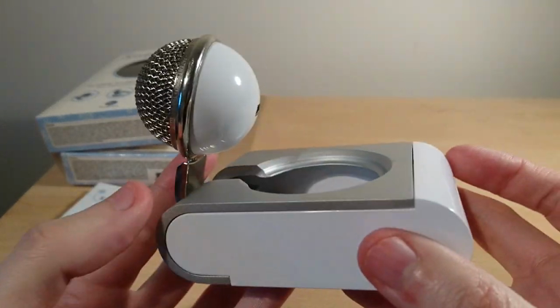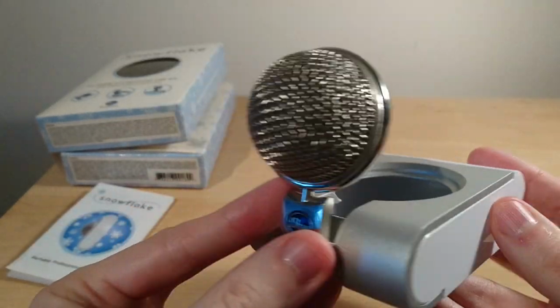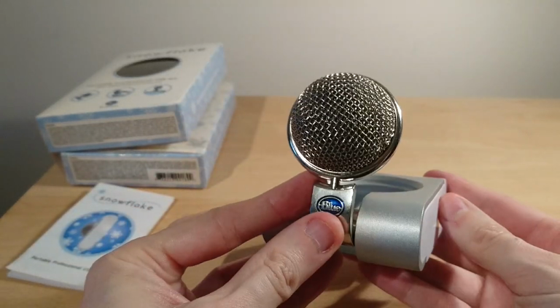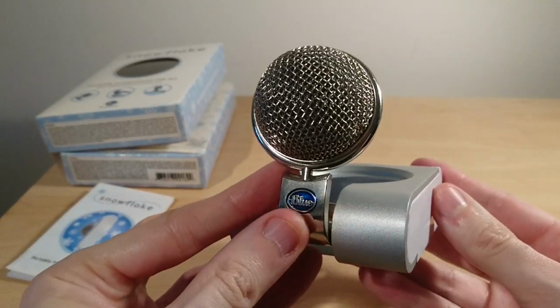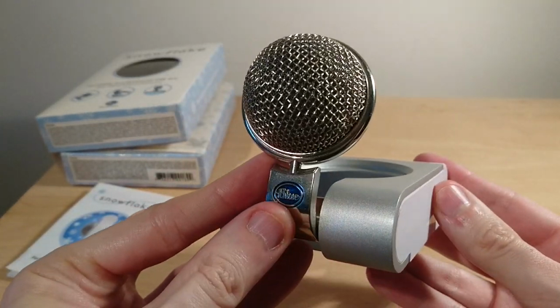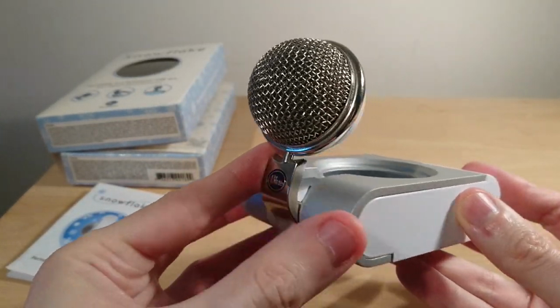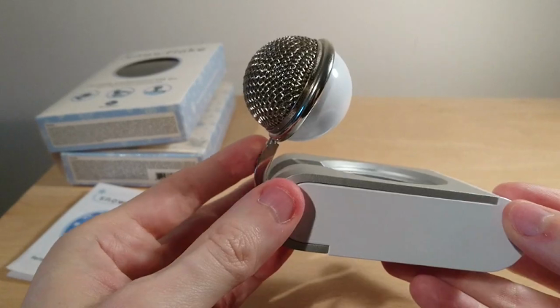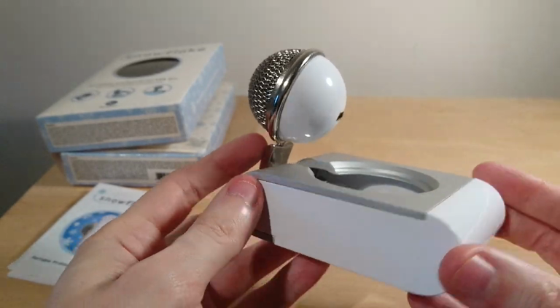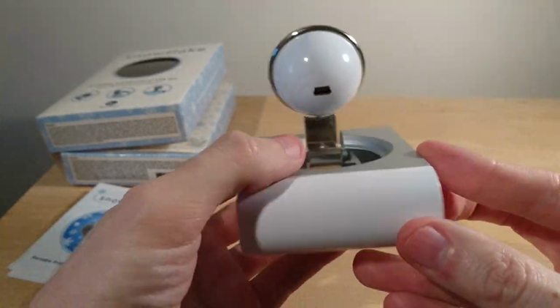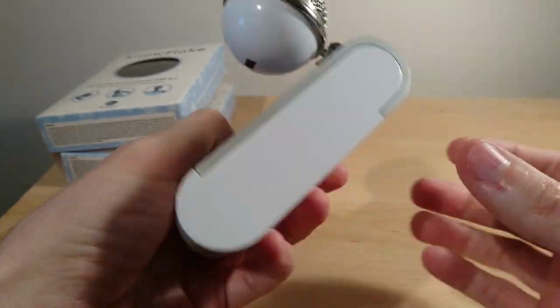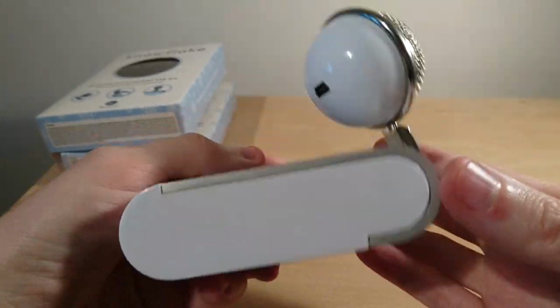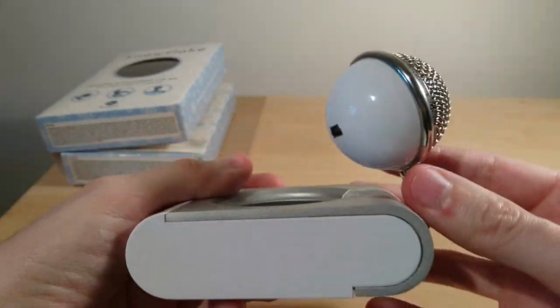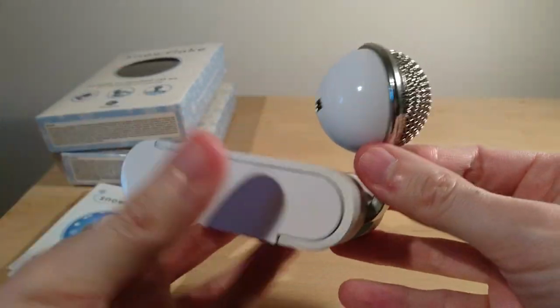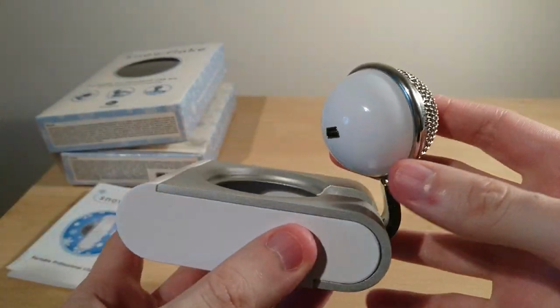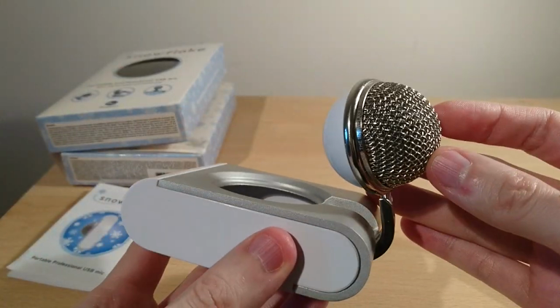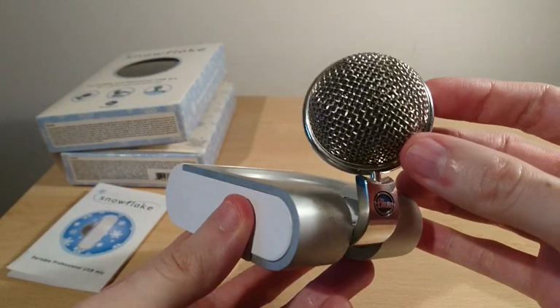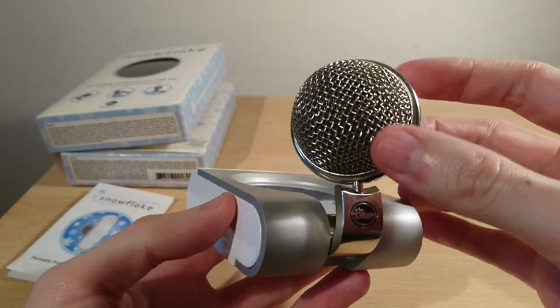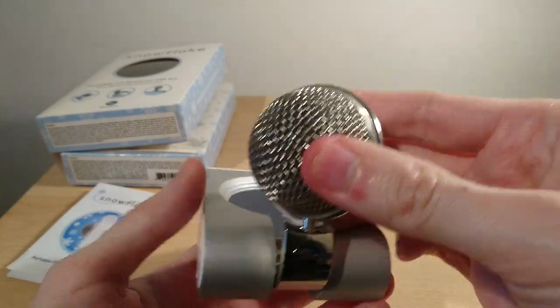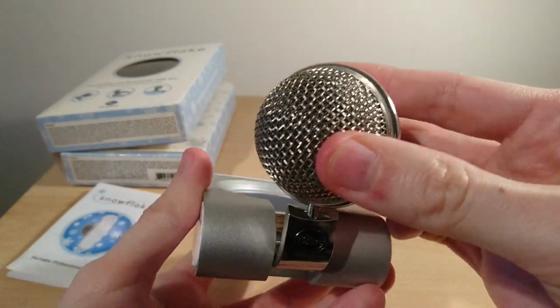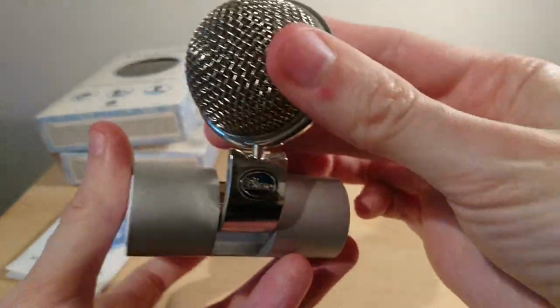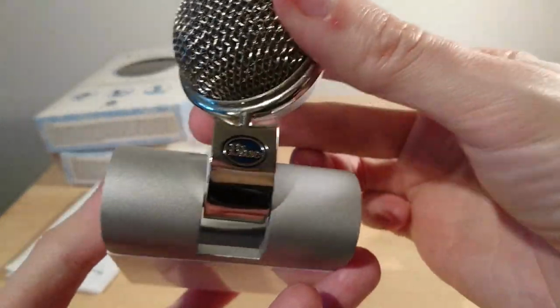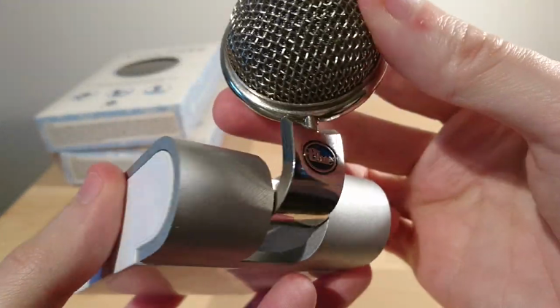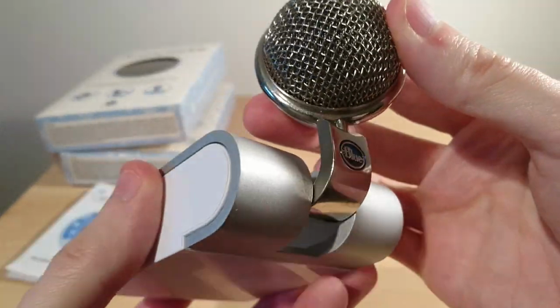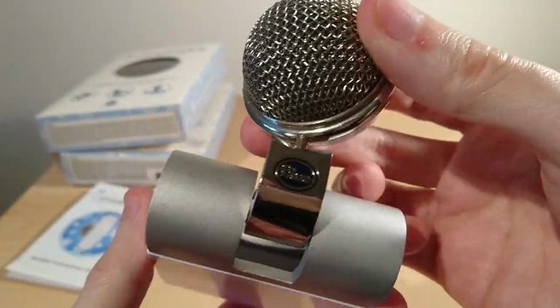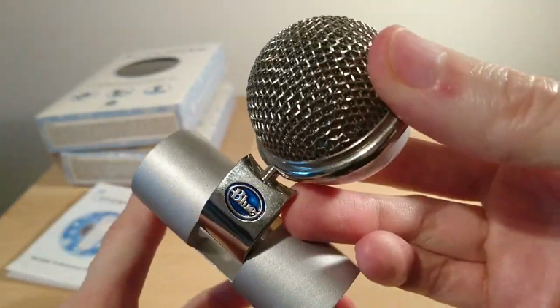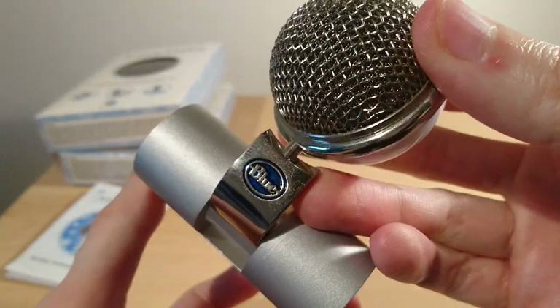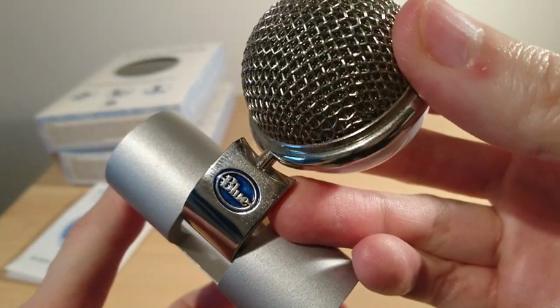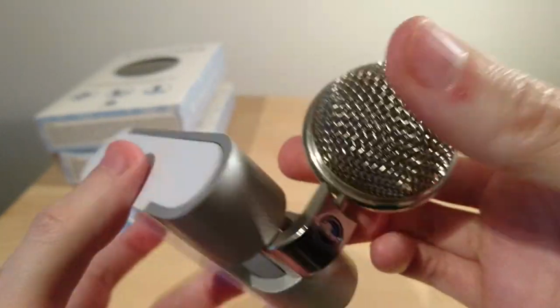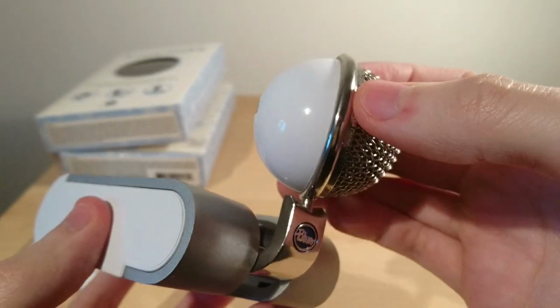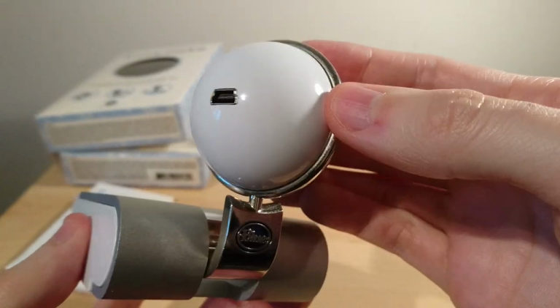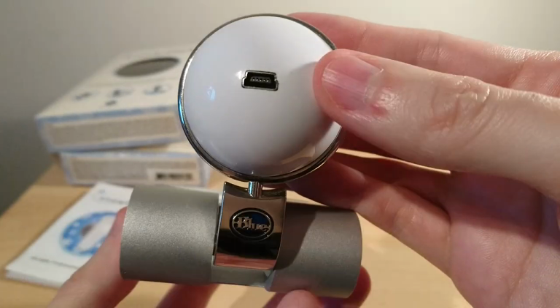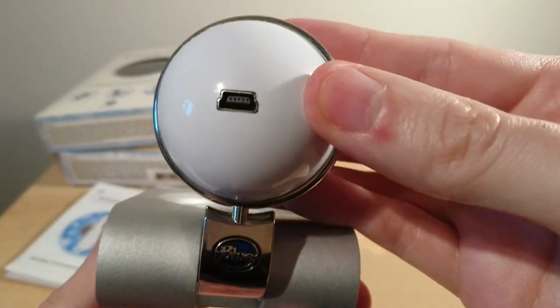There's the Blue branding on the front and it spins around 360 degrees. It is a cardioid polar pattern, so you have to speak into the front obviously.